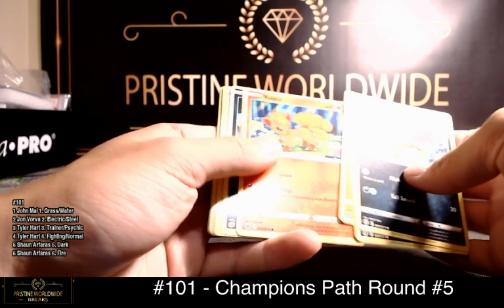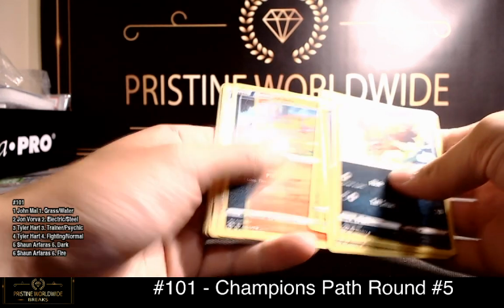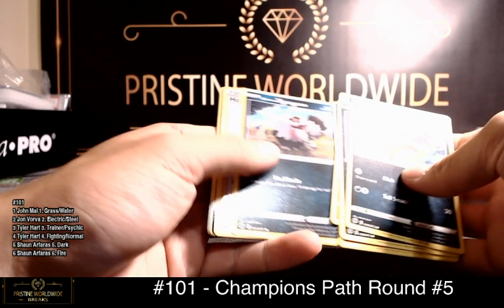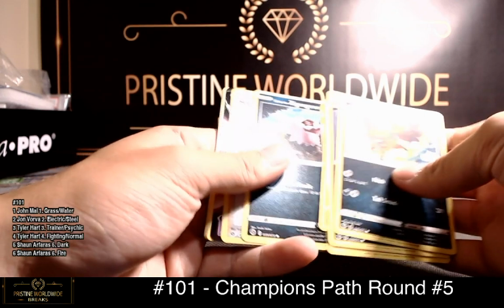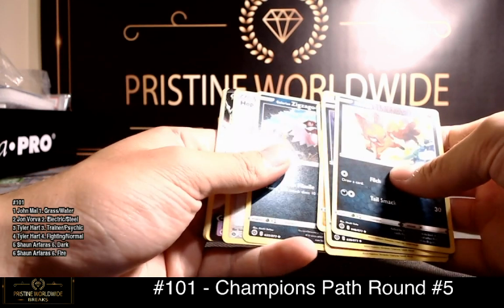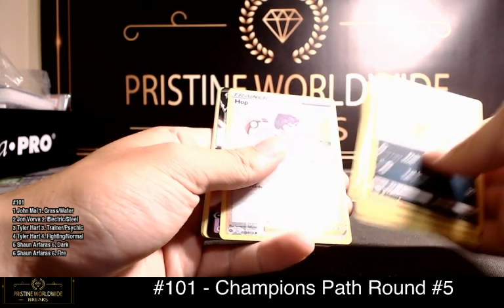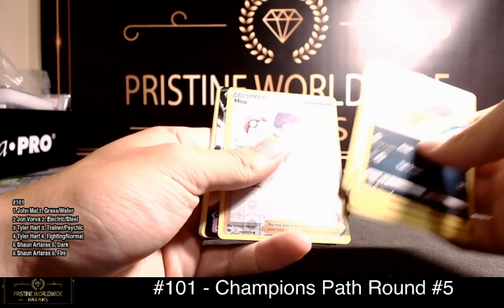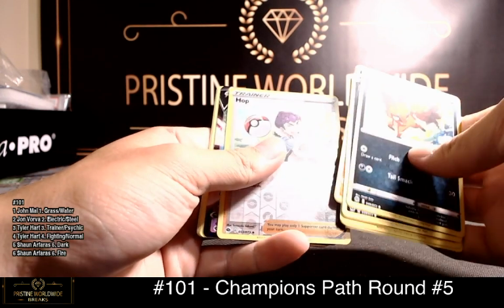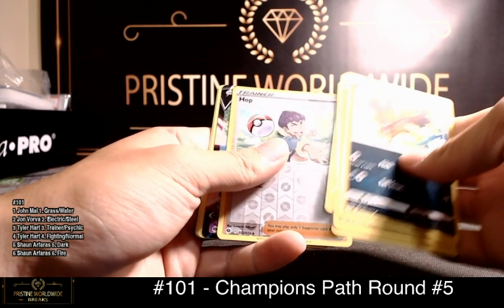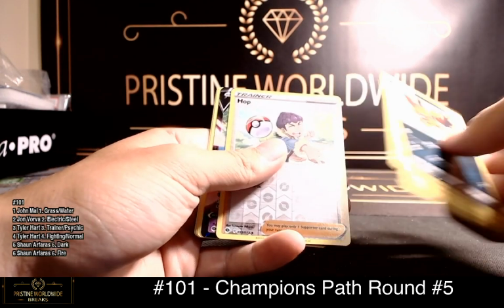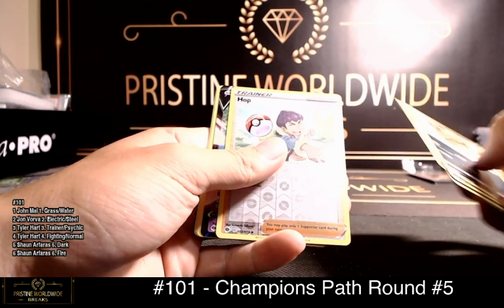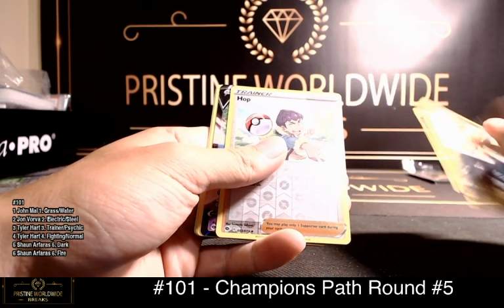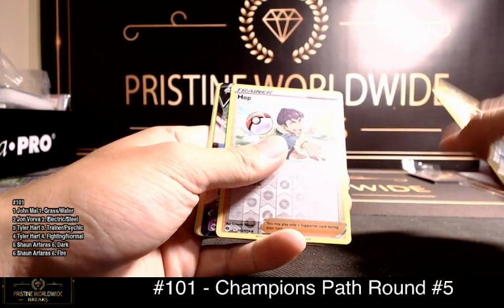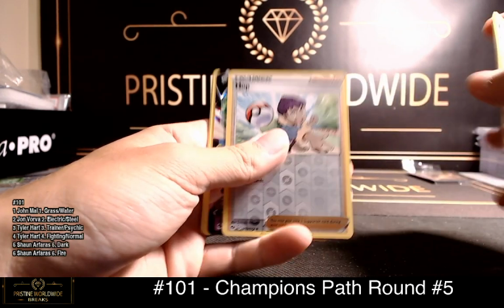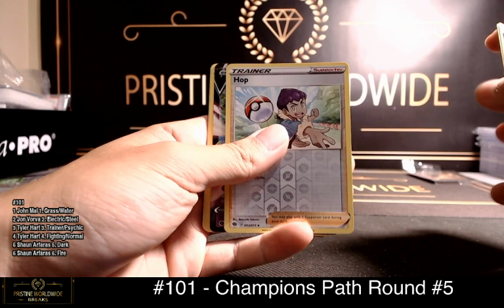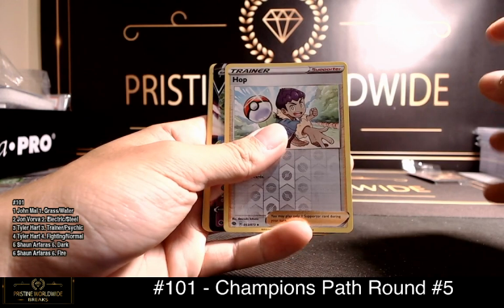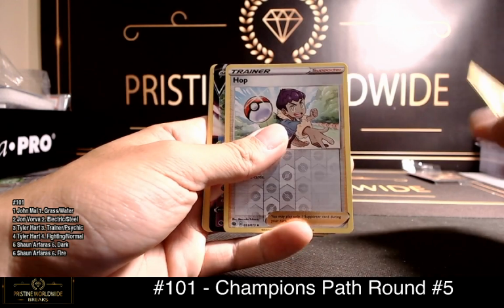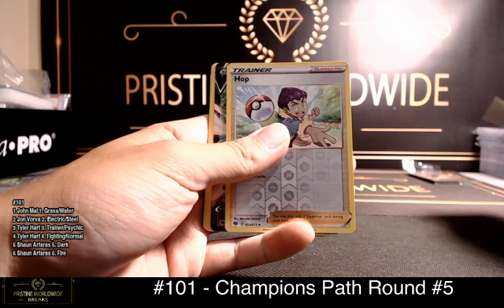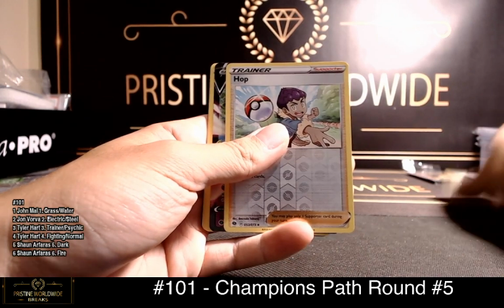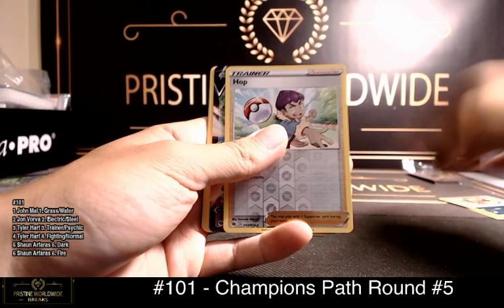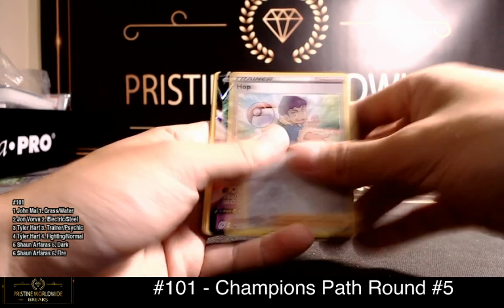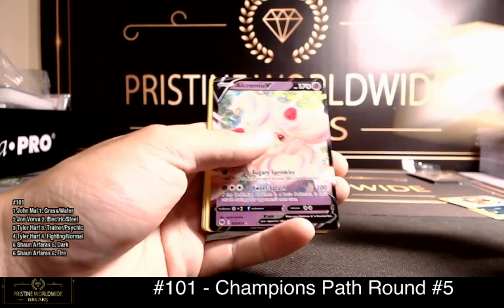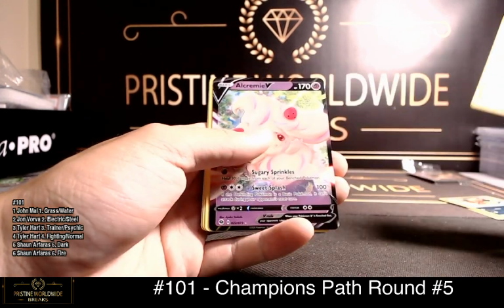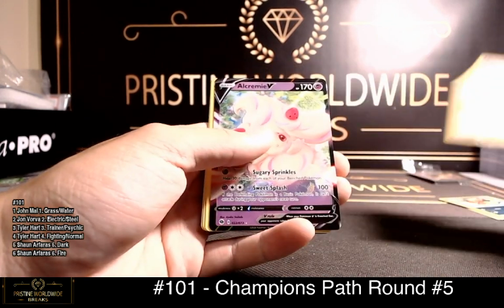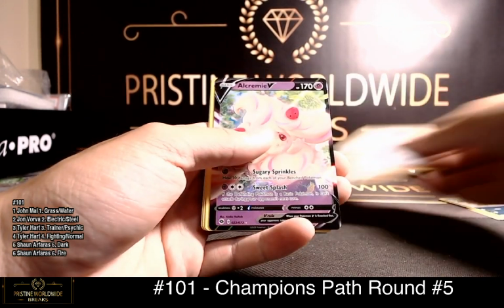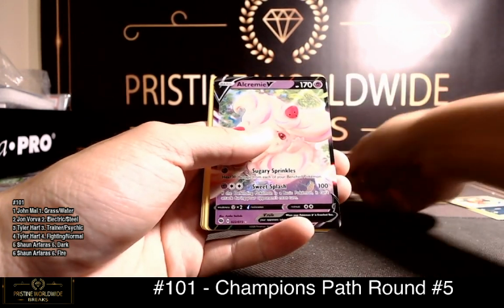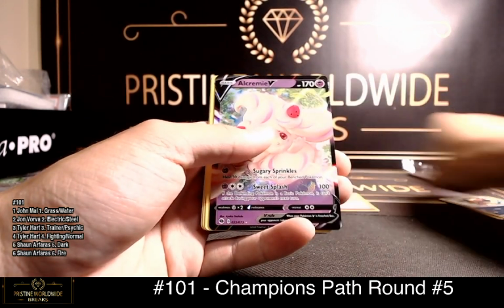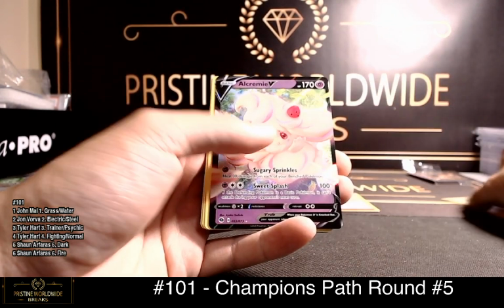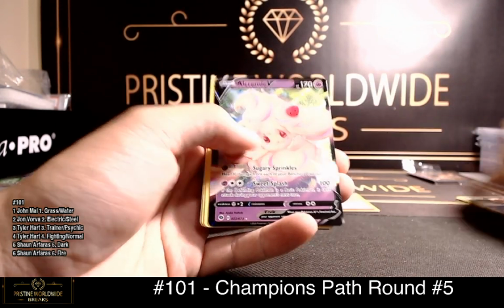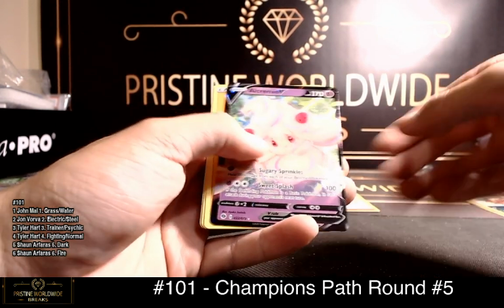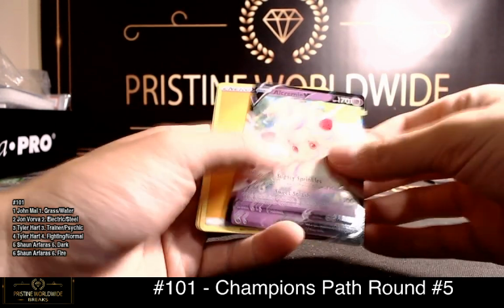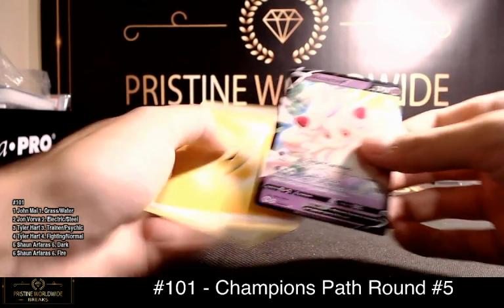Something shiny. Trainer Hop, reverse hollow, and Alchemy V for psychic.